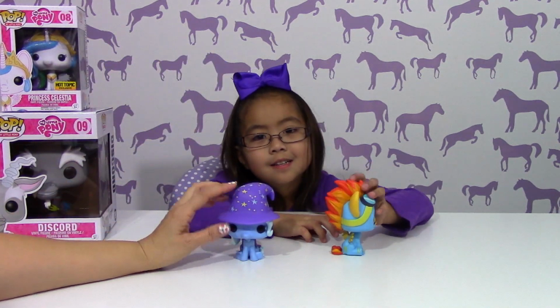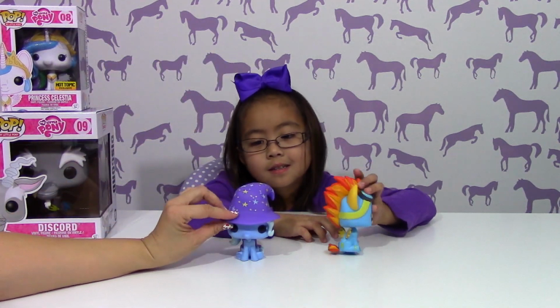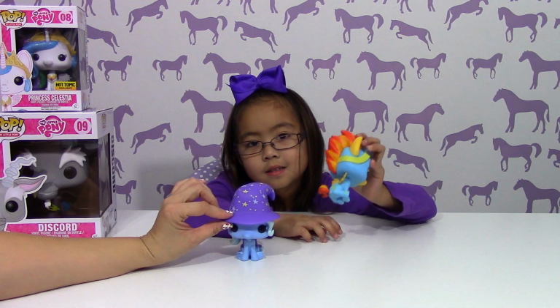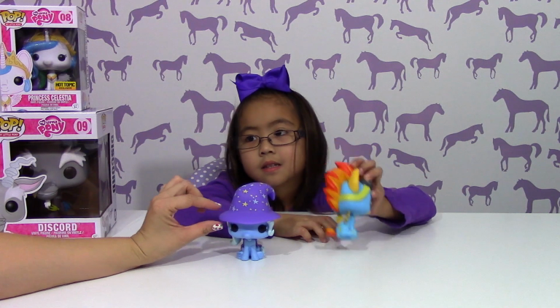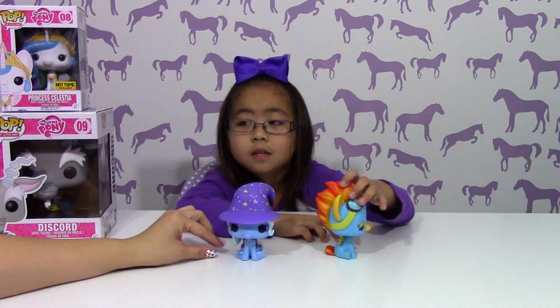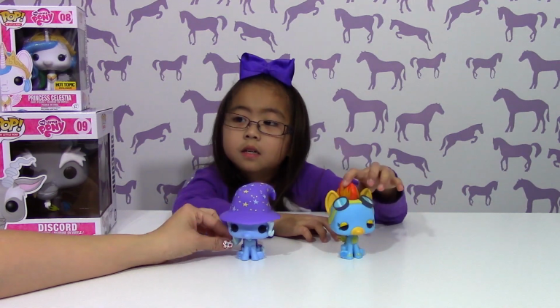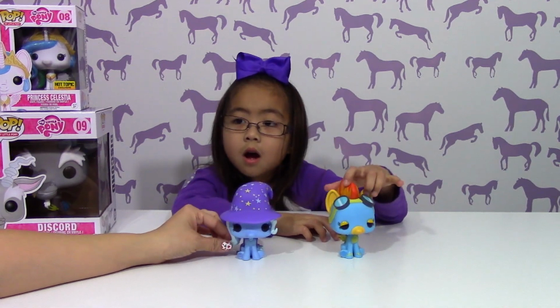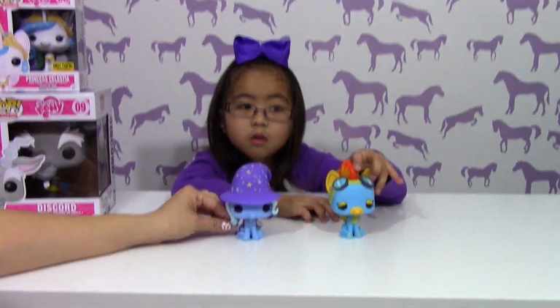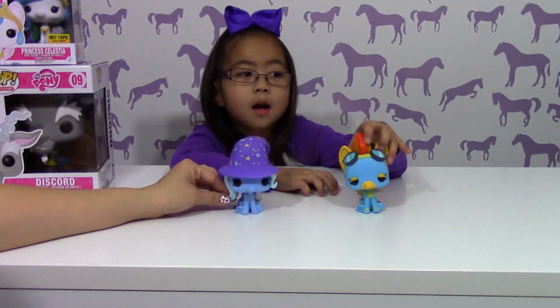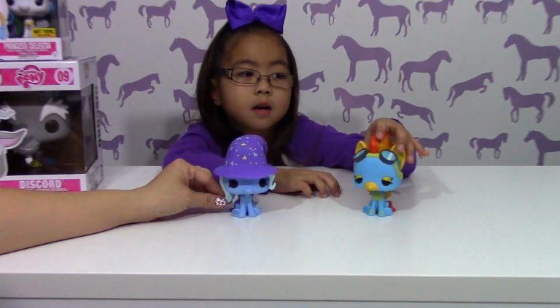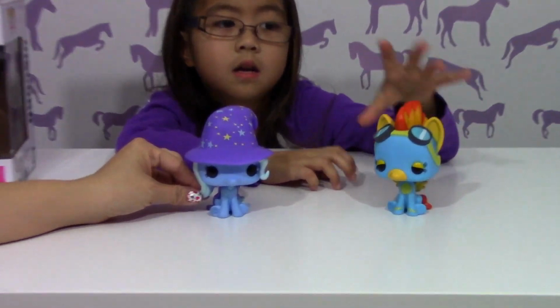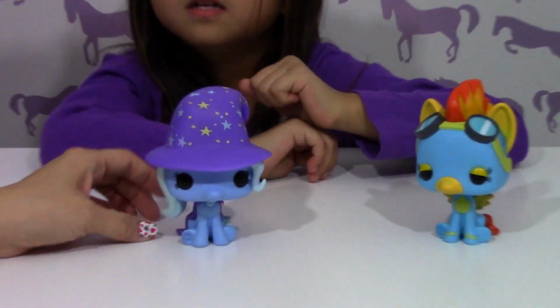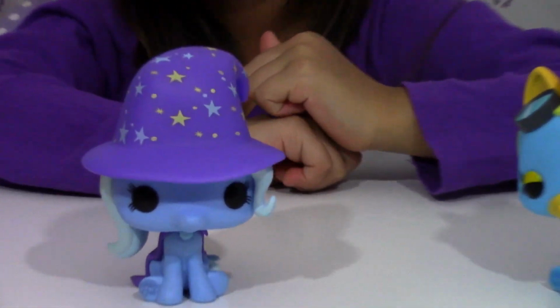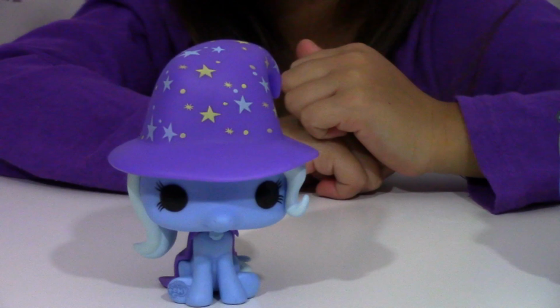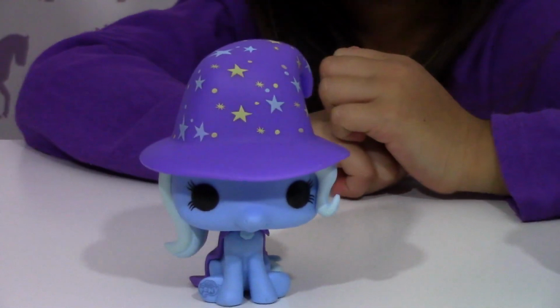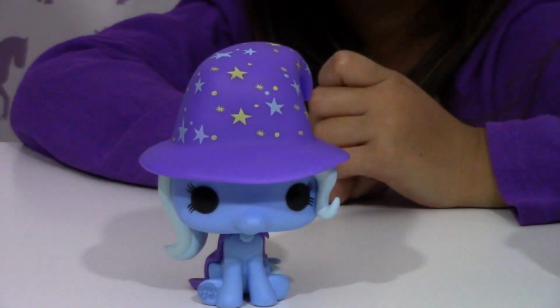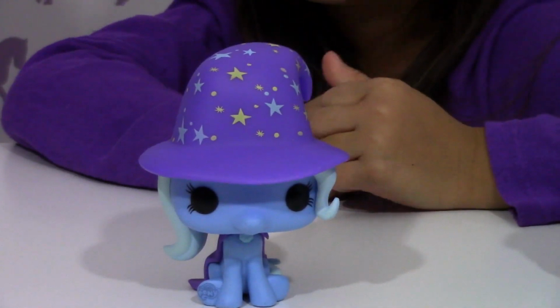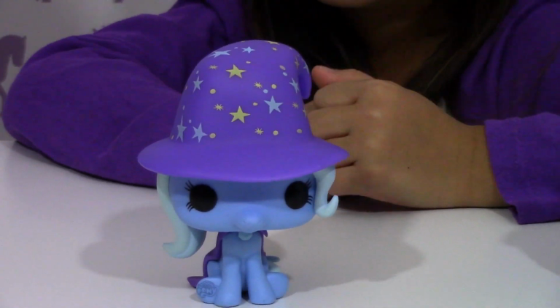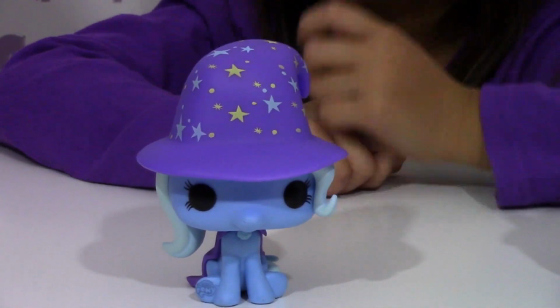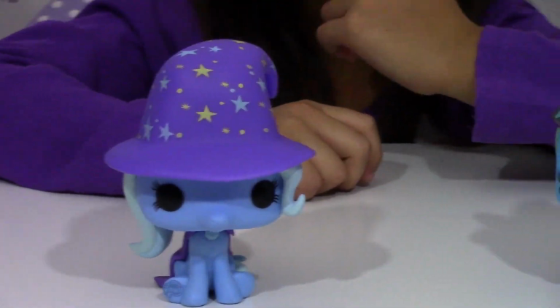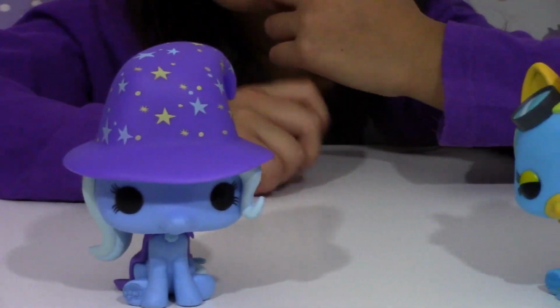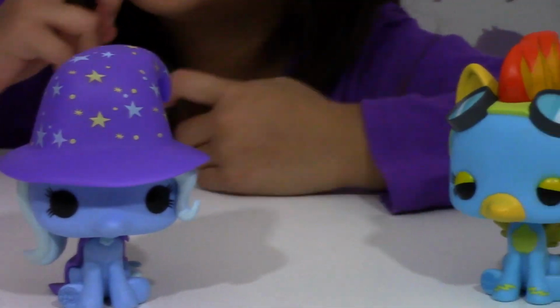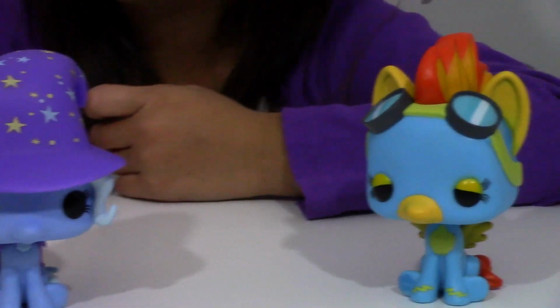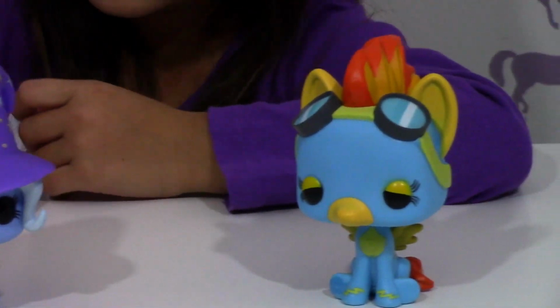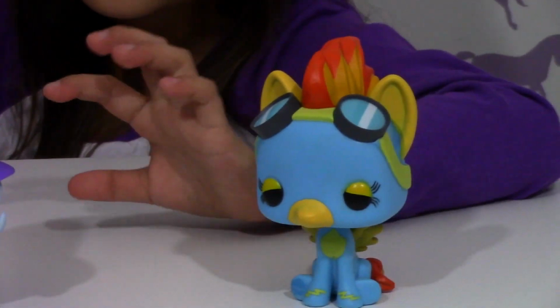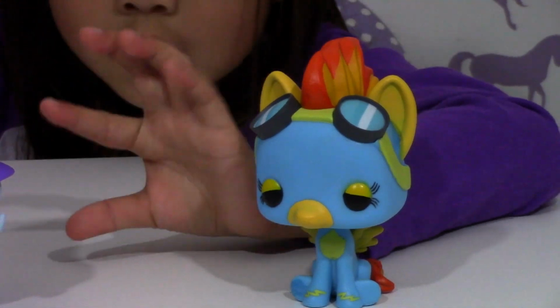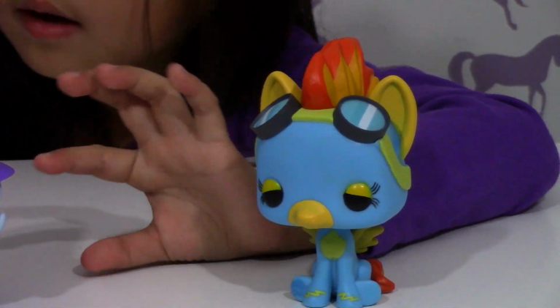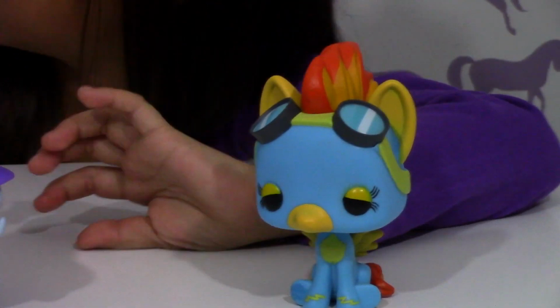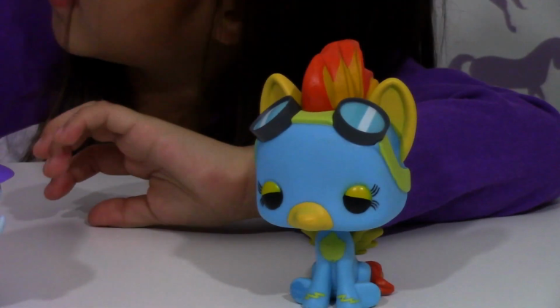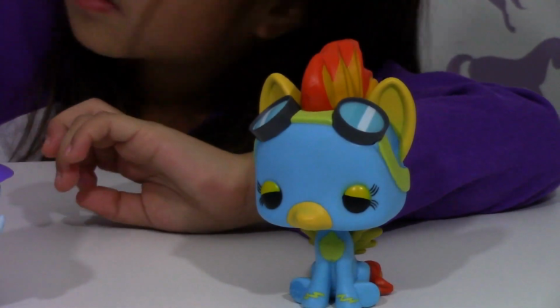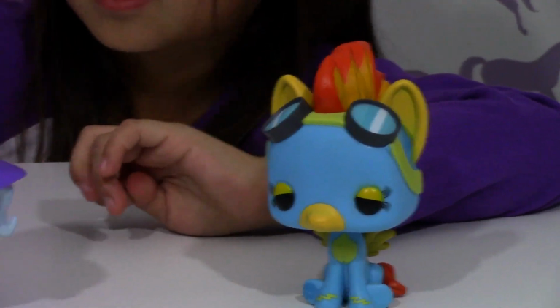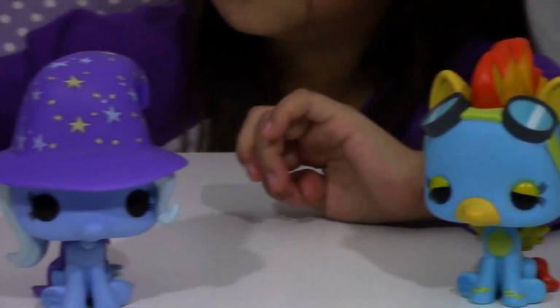Didn't you make Trixie at Build-A-Bear? Yeah! We're going to have to find that video — I don't think we ever uploaded it when we were in Disneyland when you made it. I think I have a little one up there somewhere.